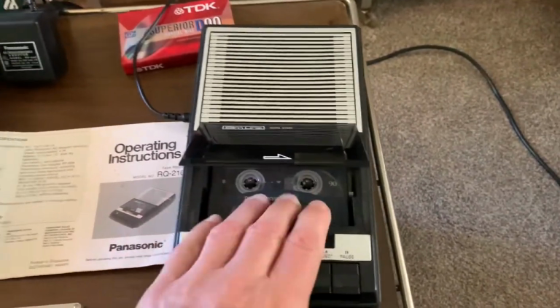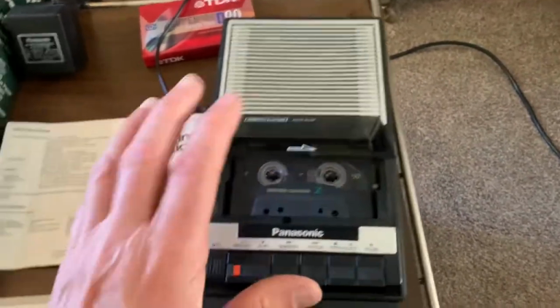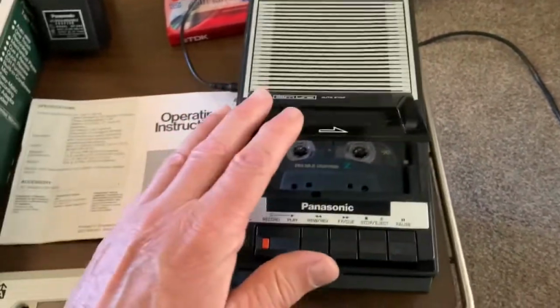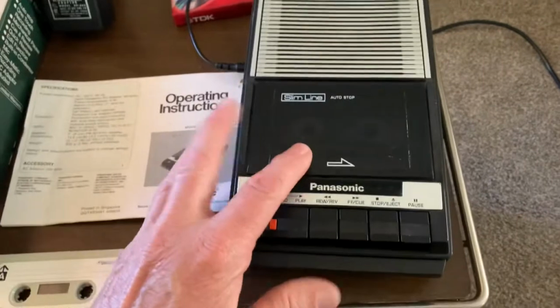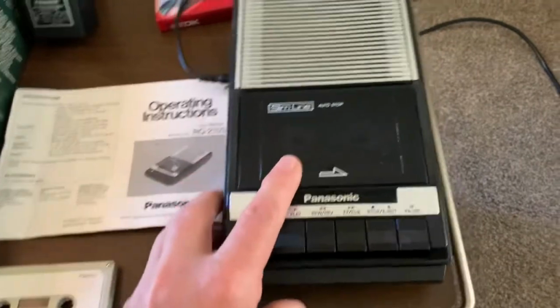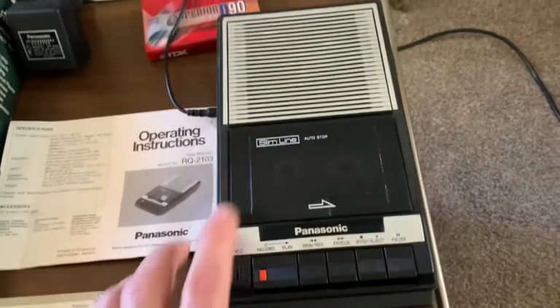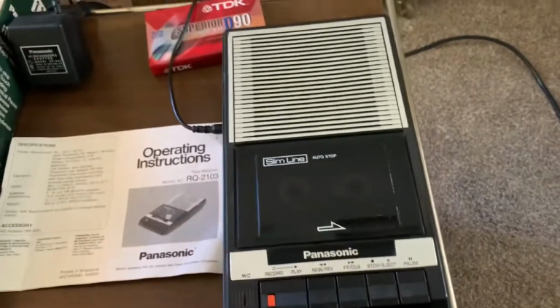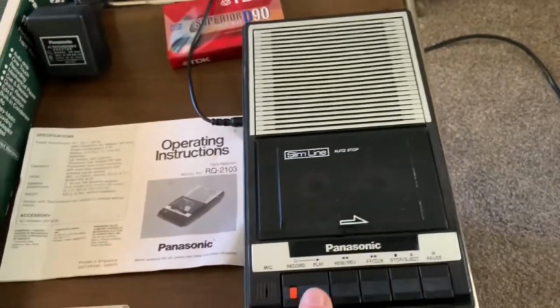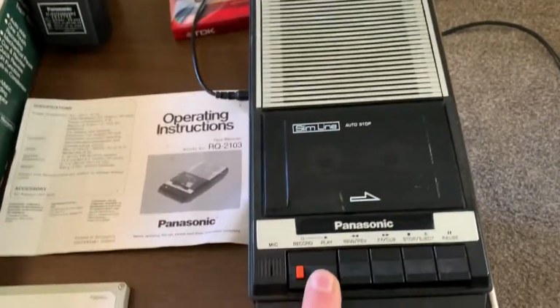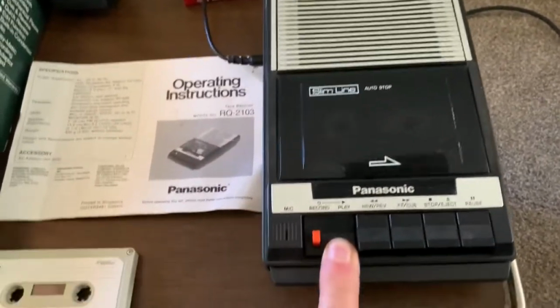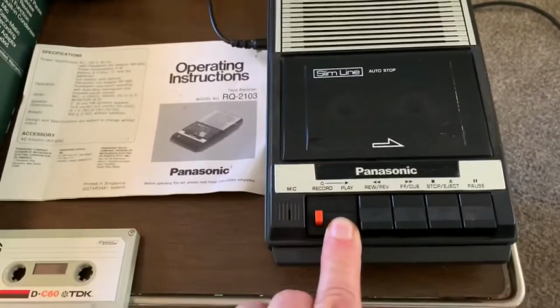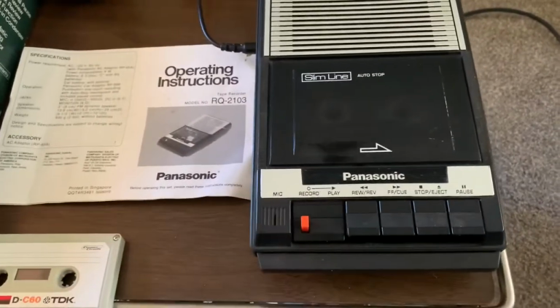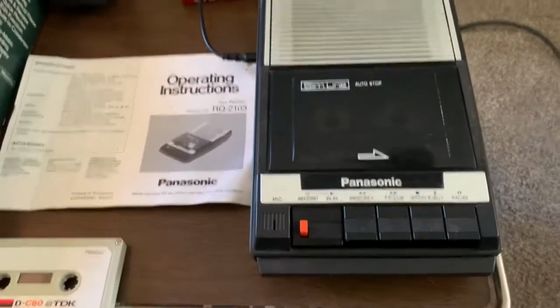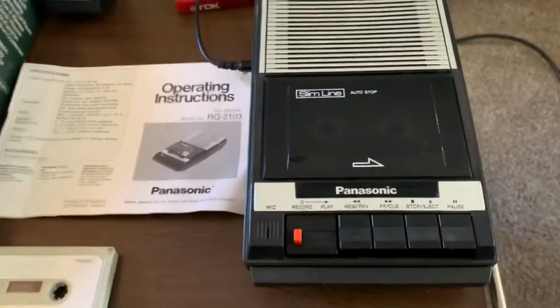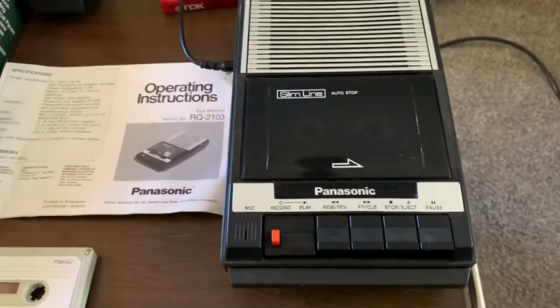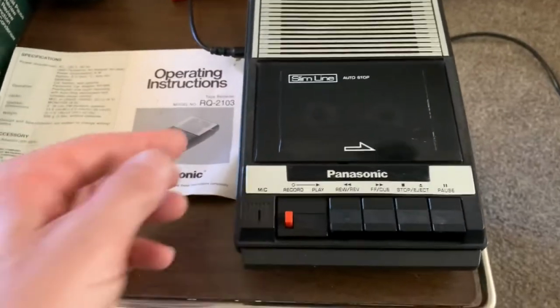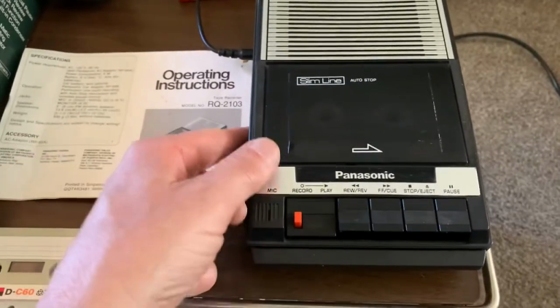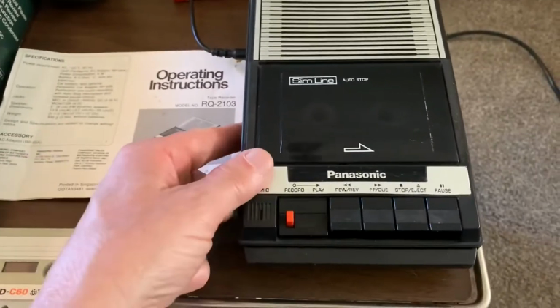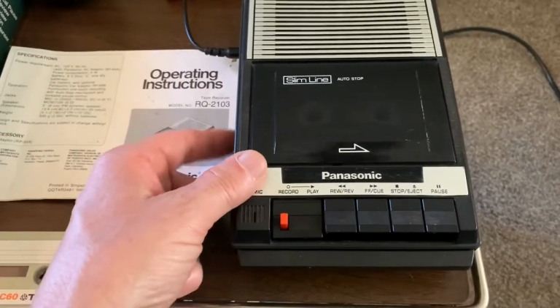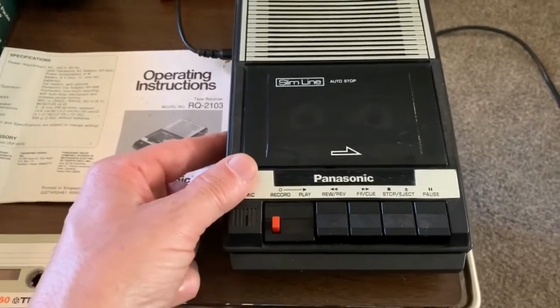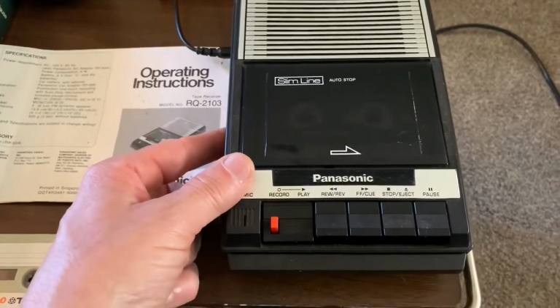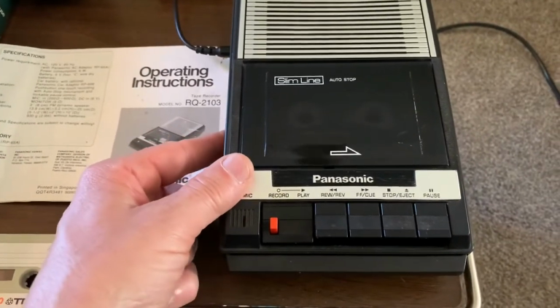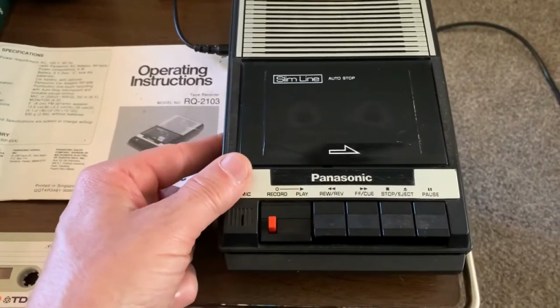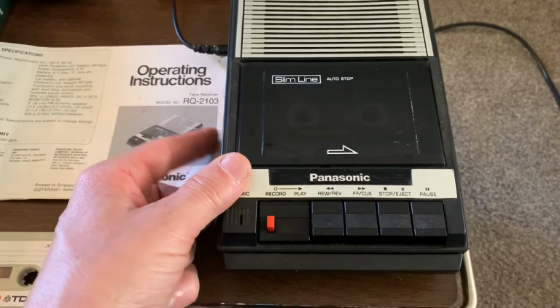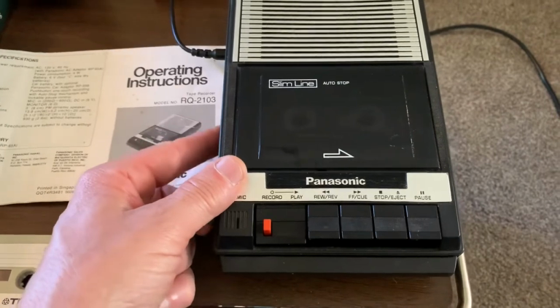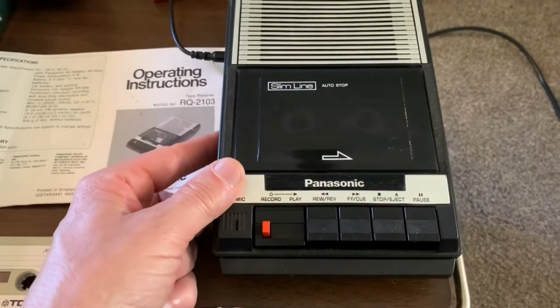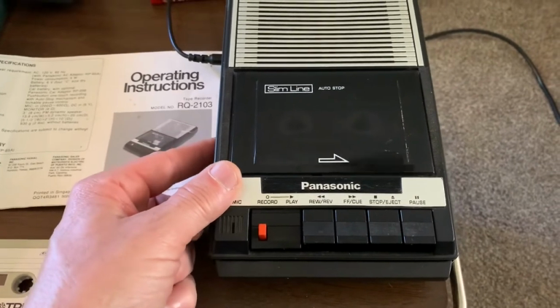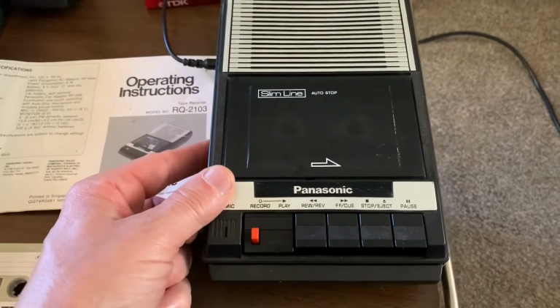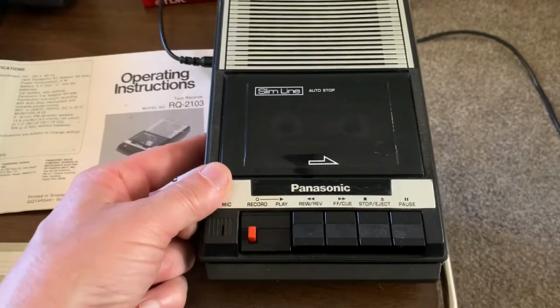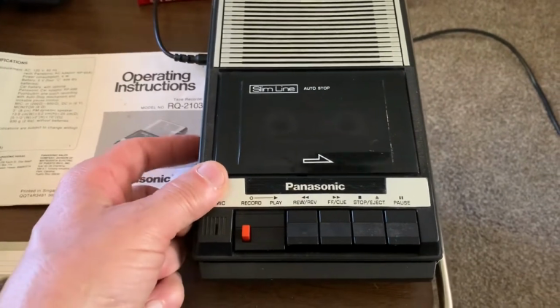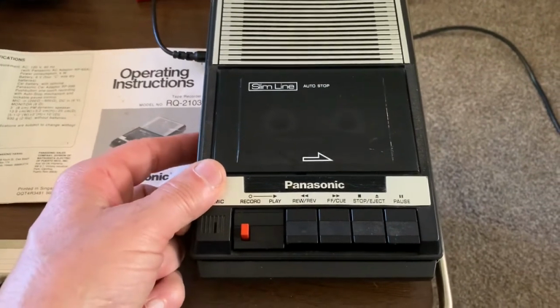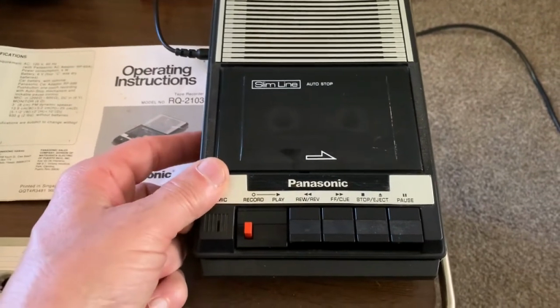Tested all the functions and they're working great. Cleaned the volume control so there's no scratchy noises when you adjust the volume.